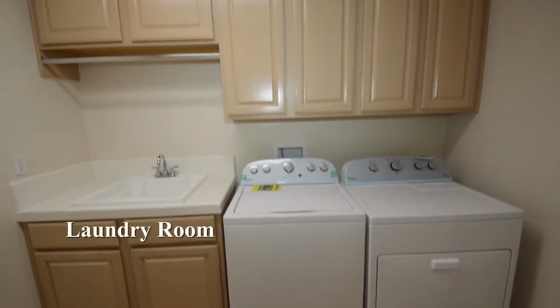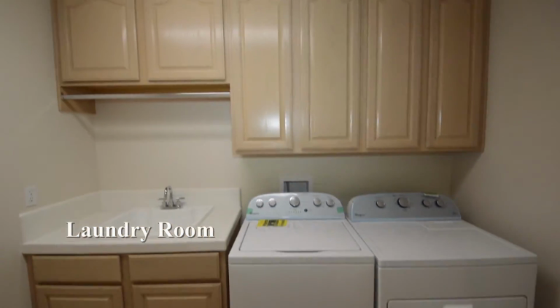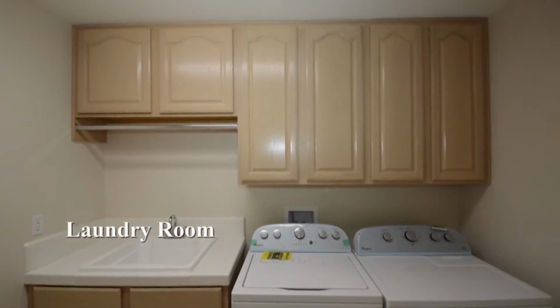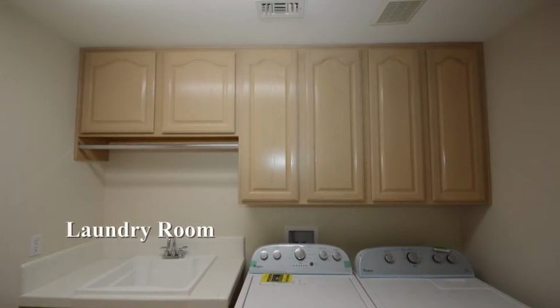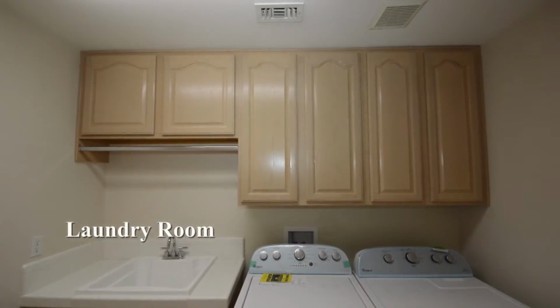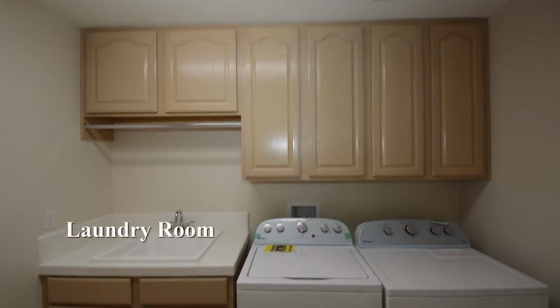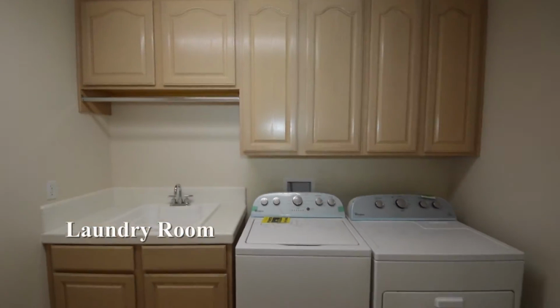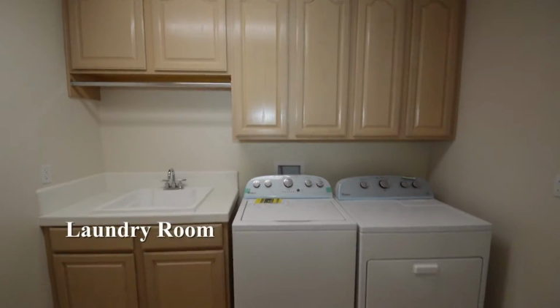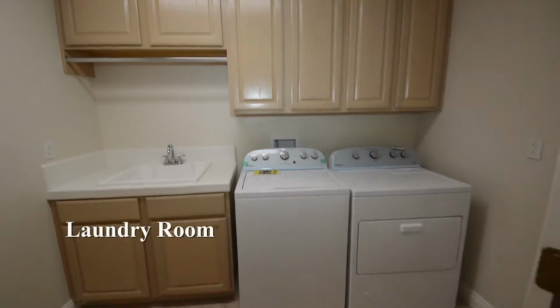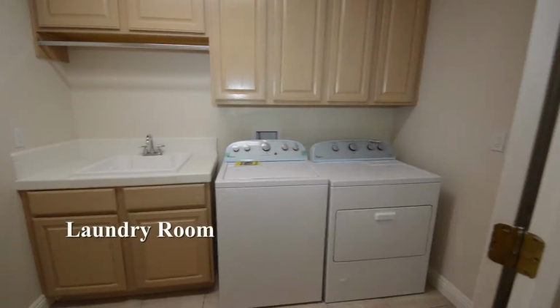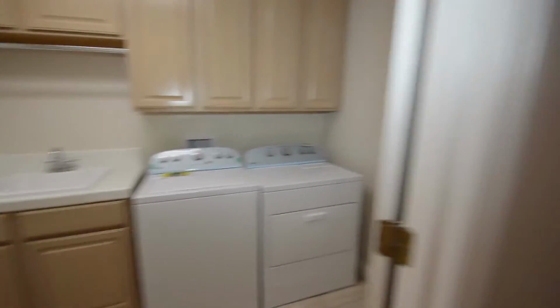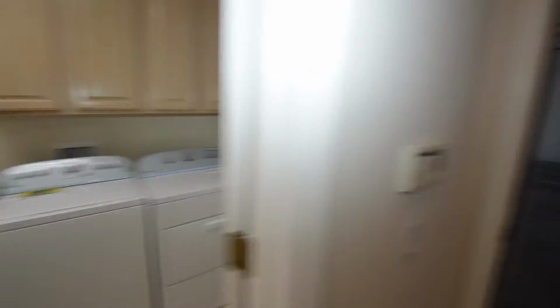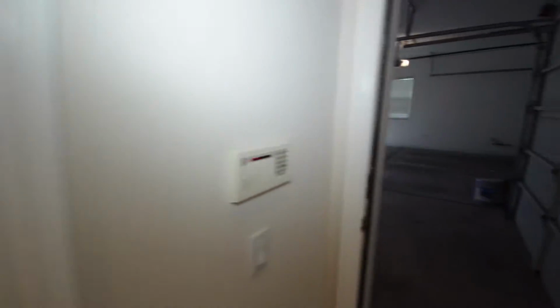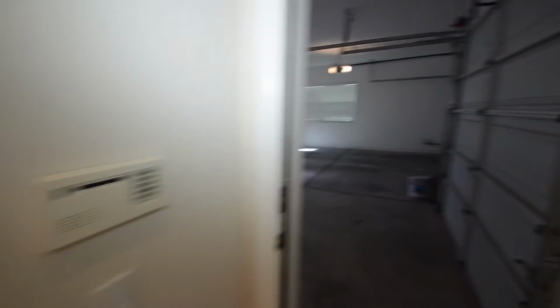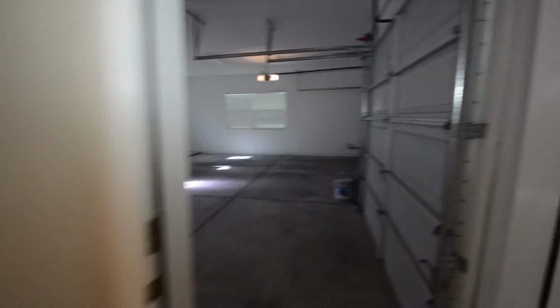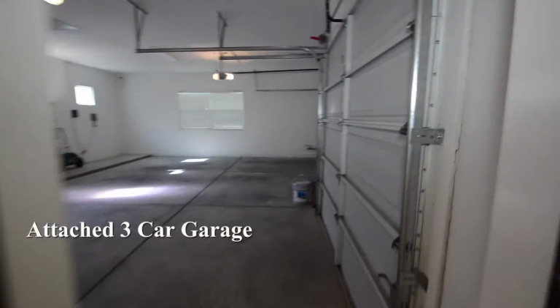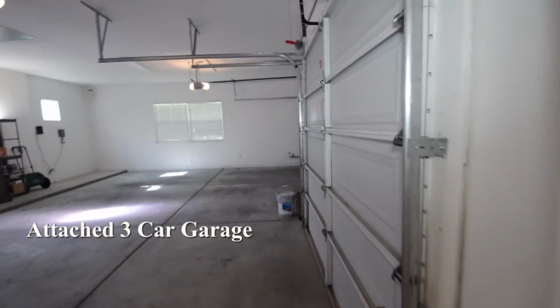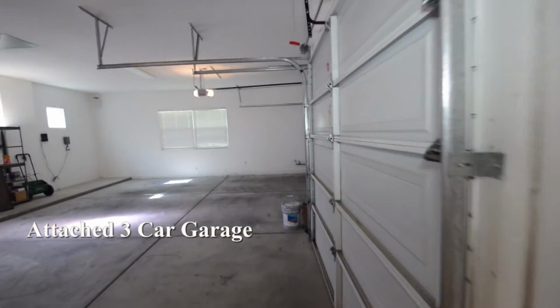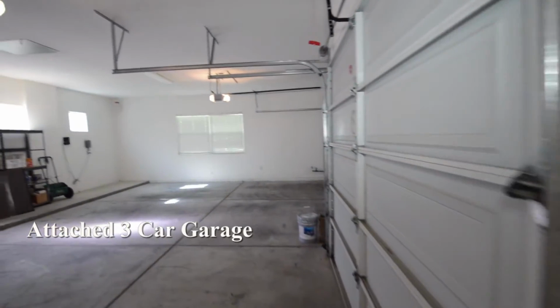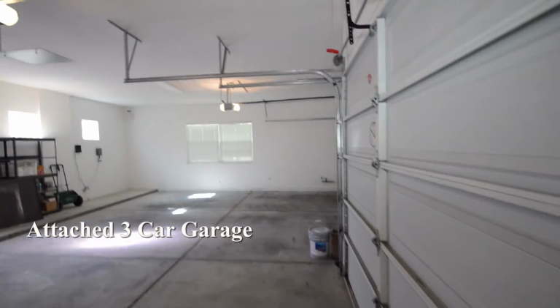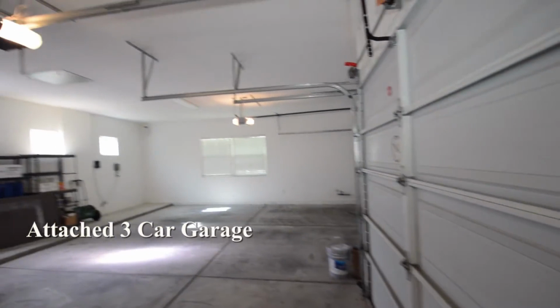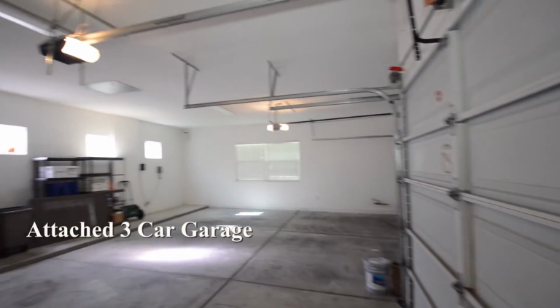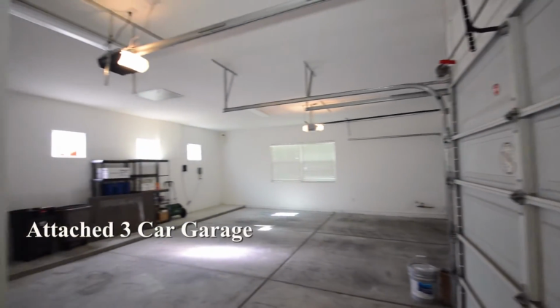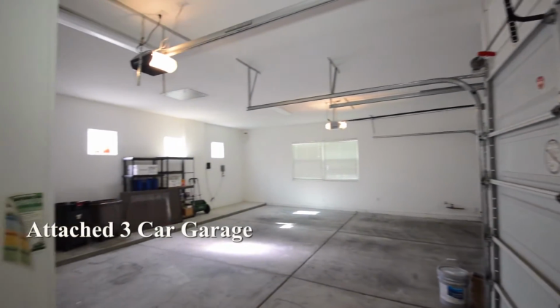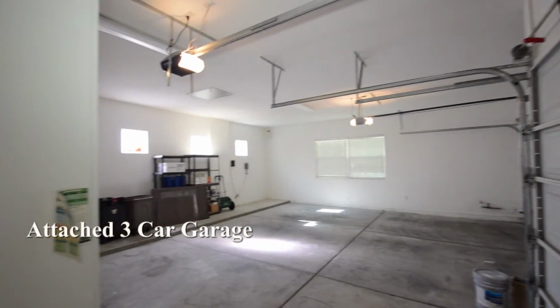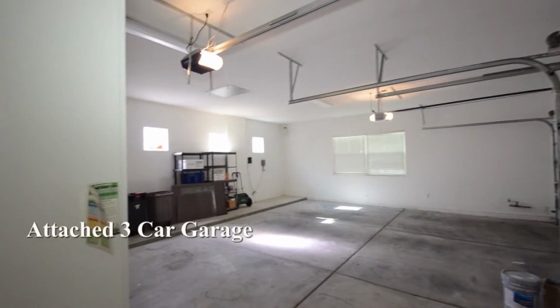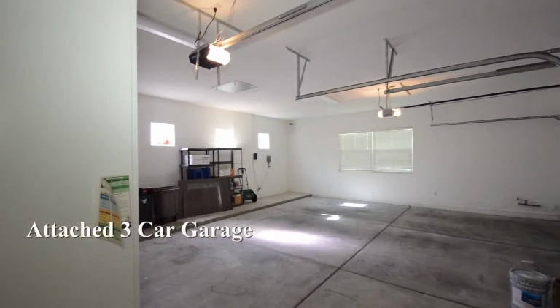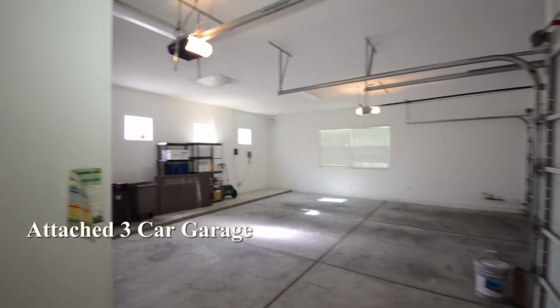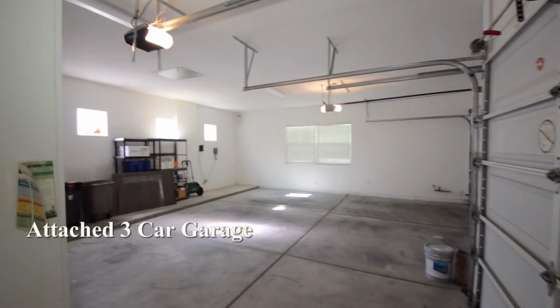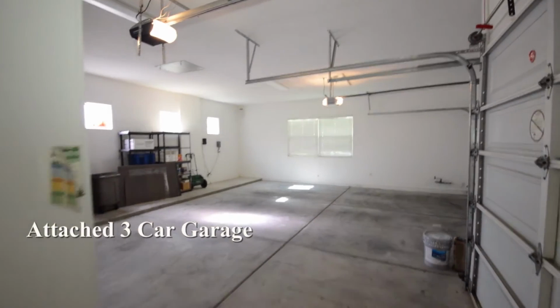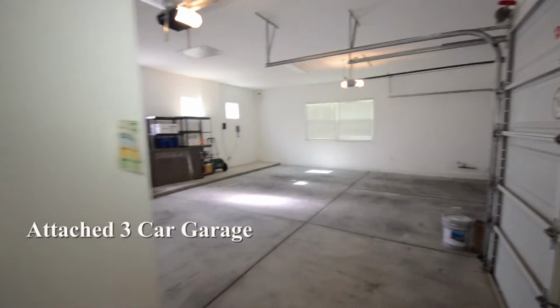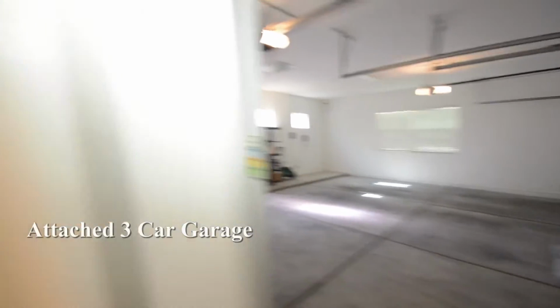The laundry room is downstairs and has storage cabinets with the washer and dryer included in the rent. The attached three-car garage has automatic door openers and direct entry to the house.